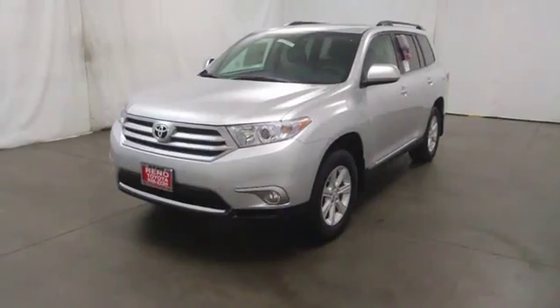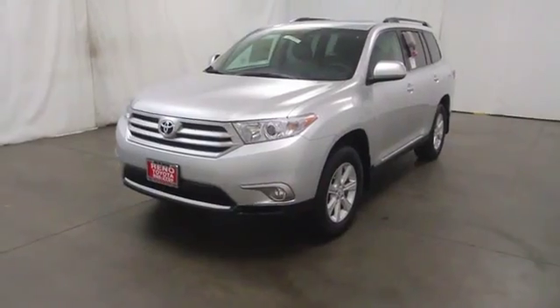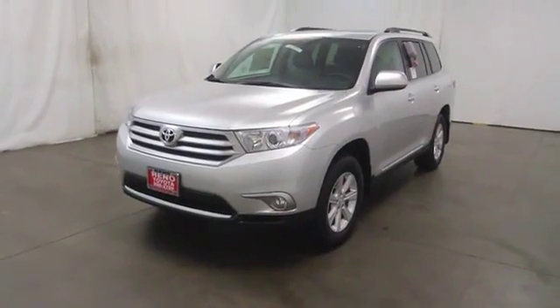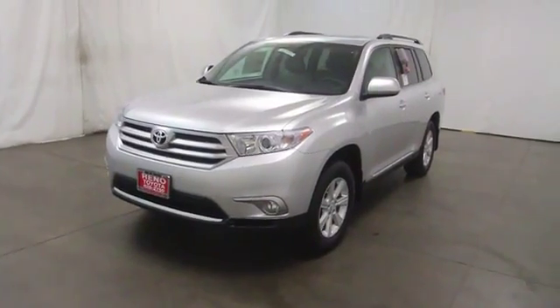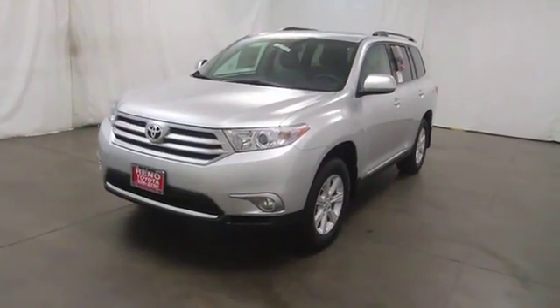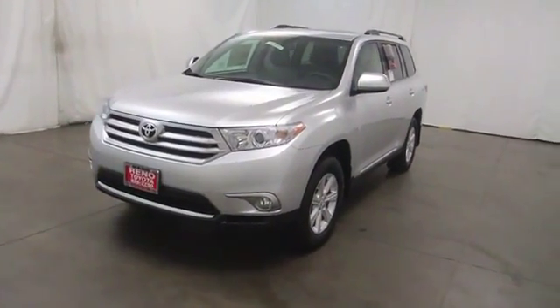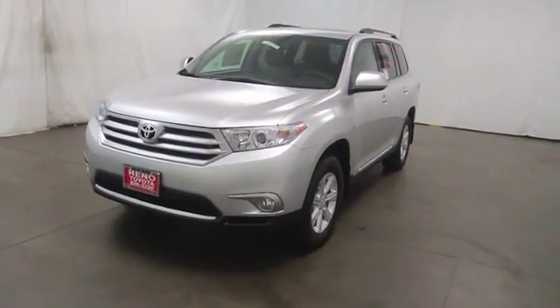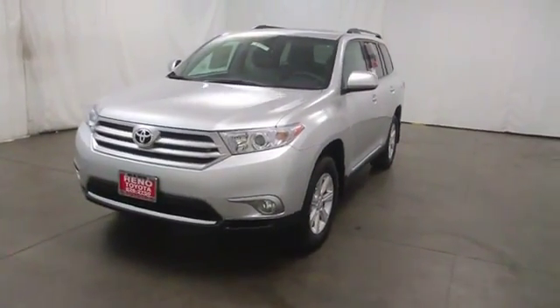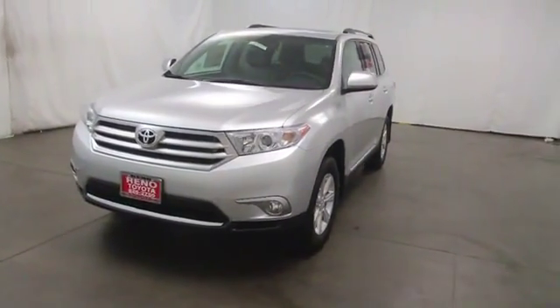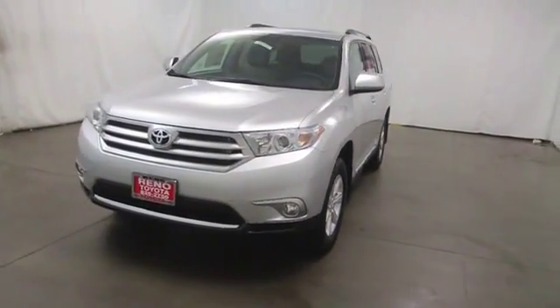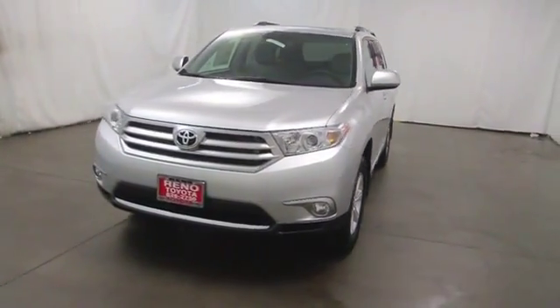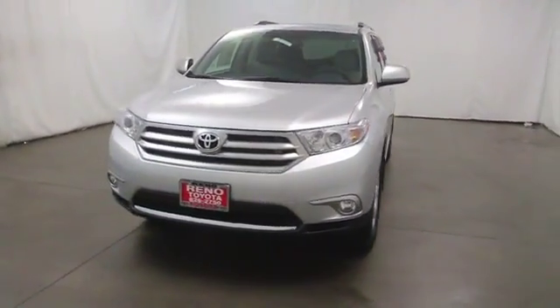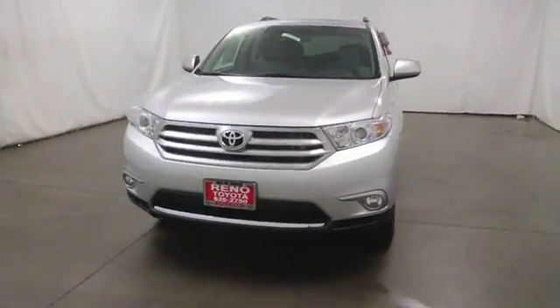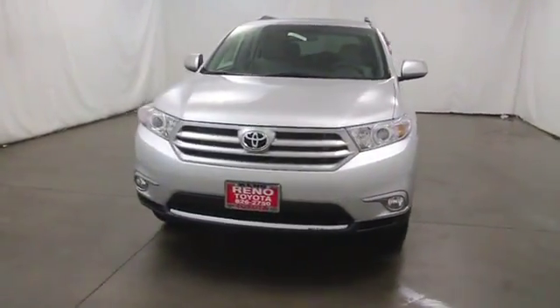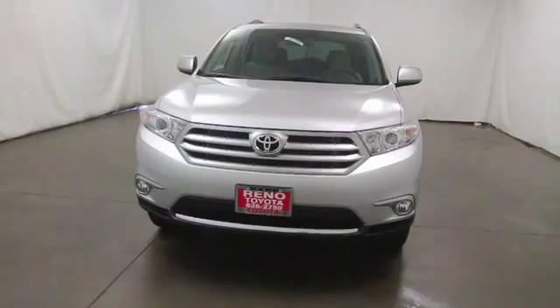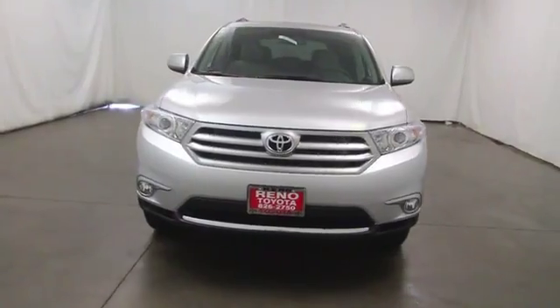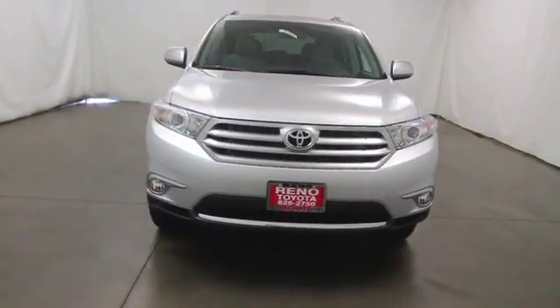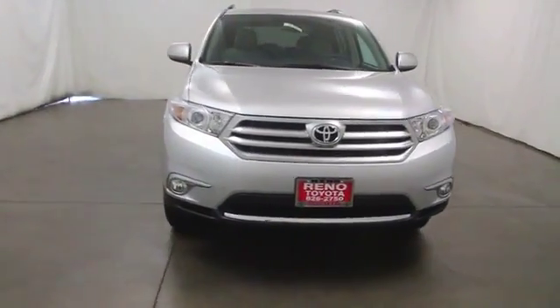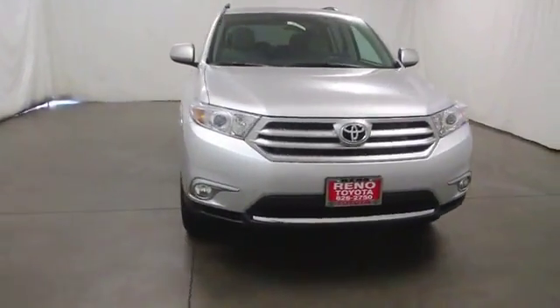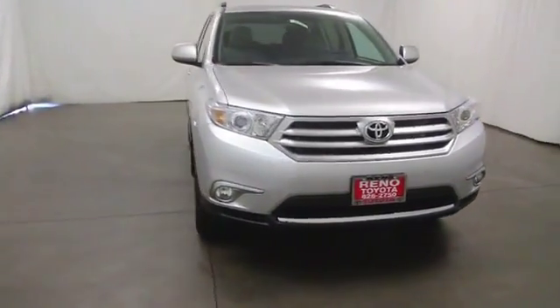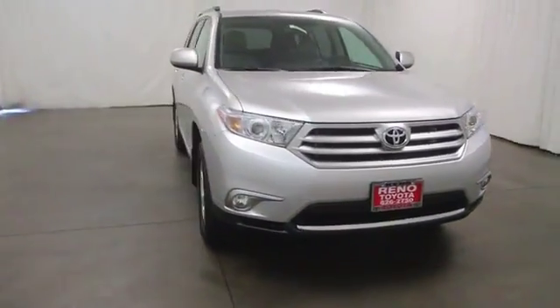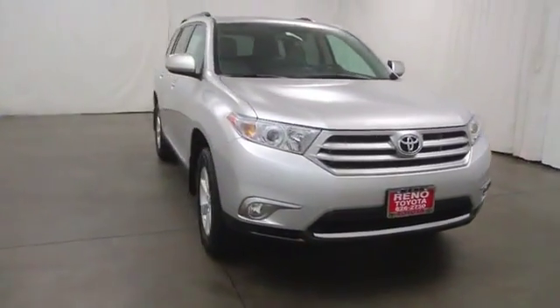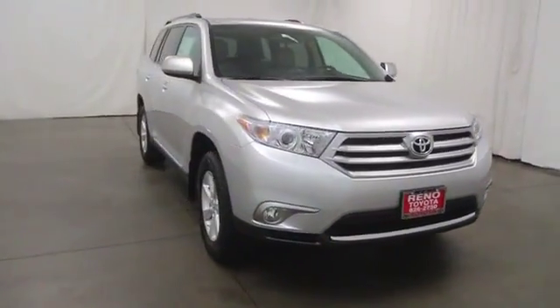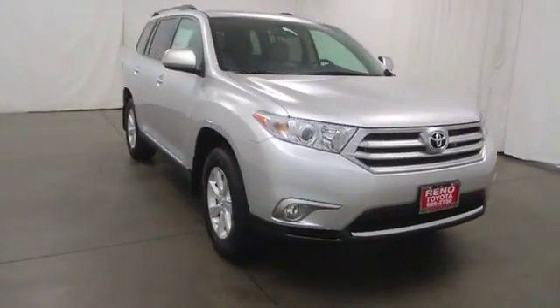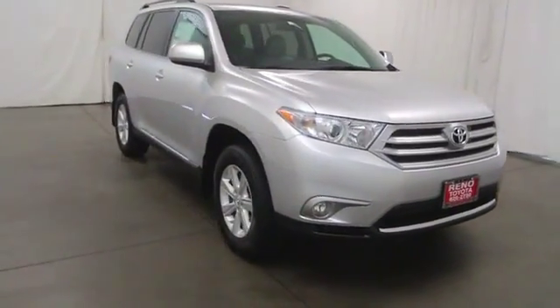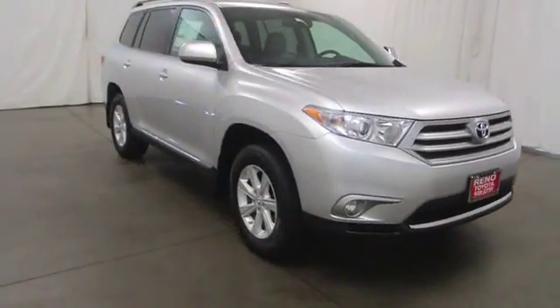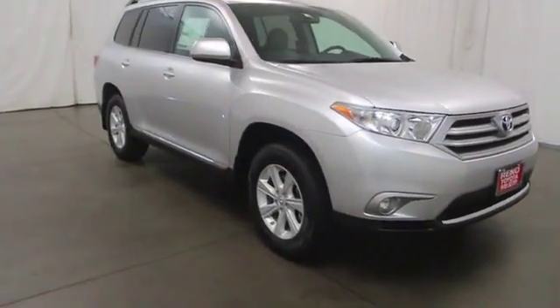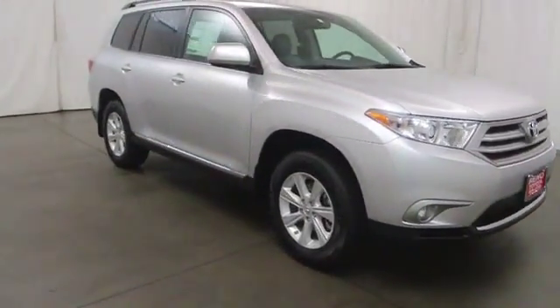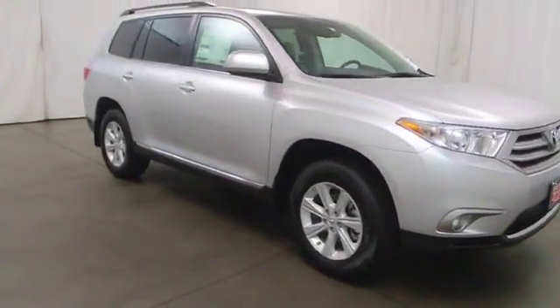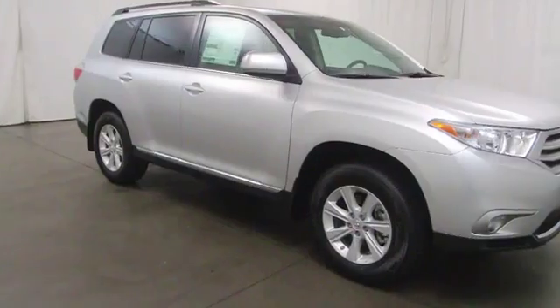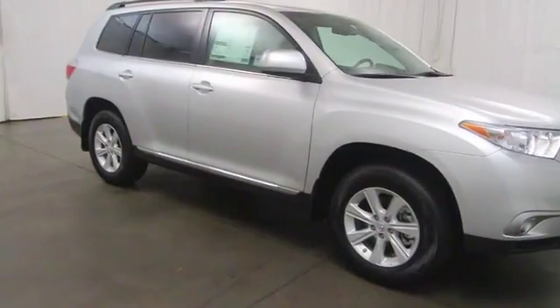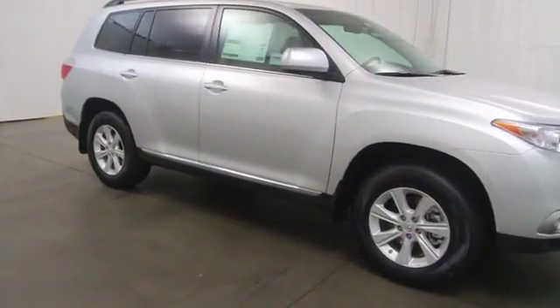The 2013 Highlander. The Highlander is the SUV that's thought of everything. The Highlander offers seating for up to seven and features Toyota's innovative center stow design.